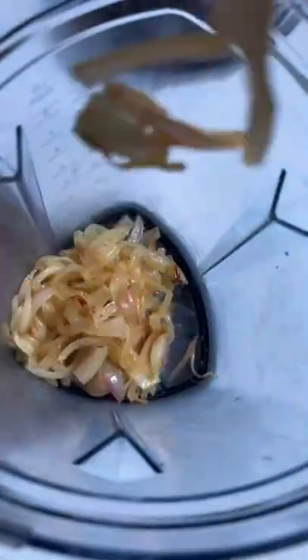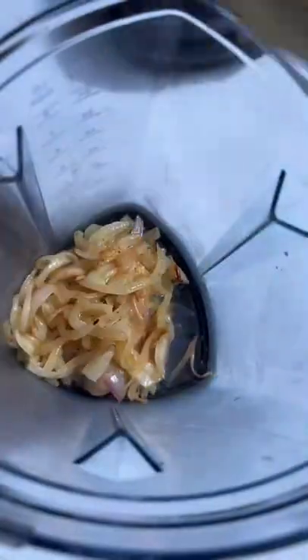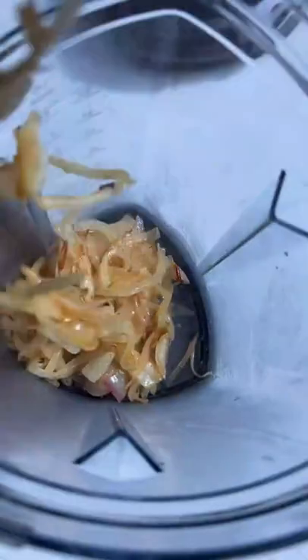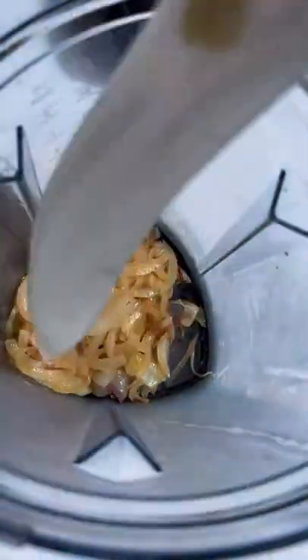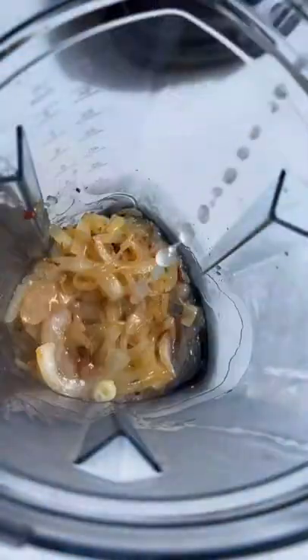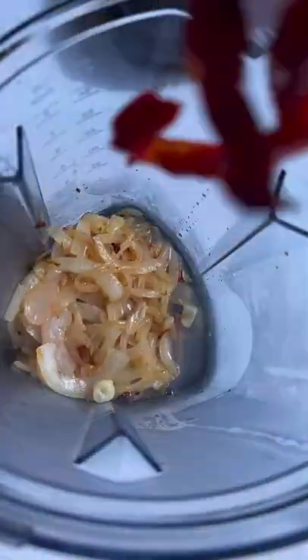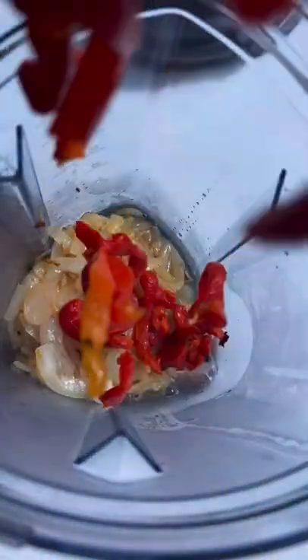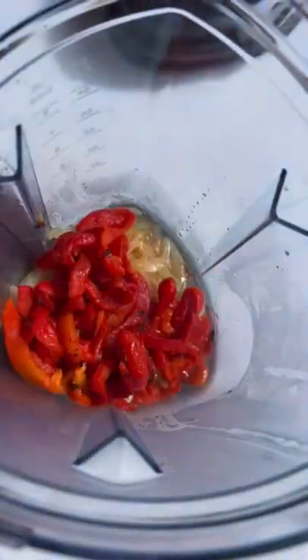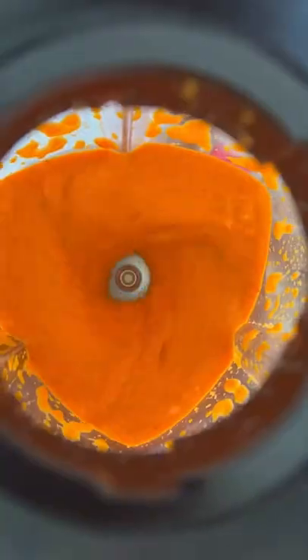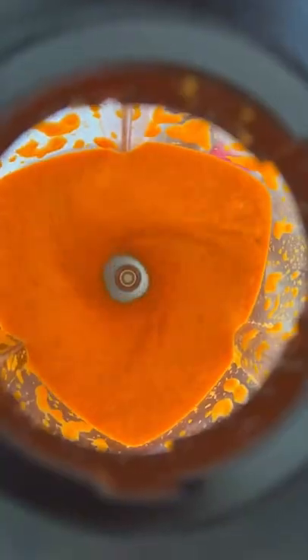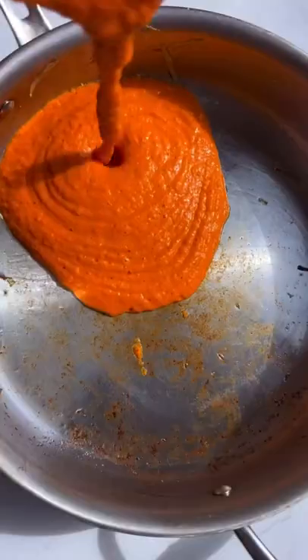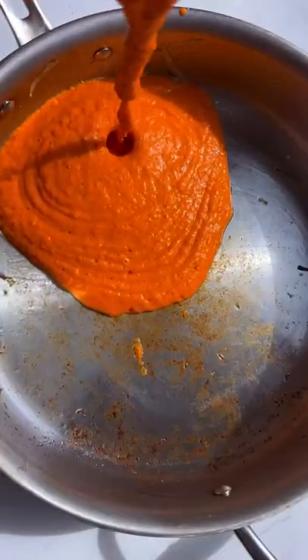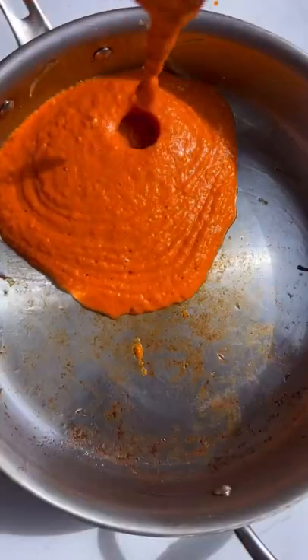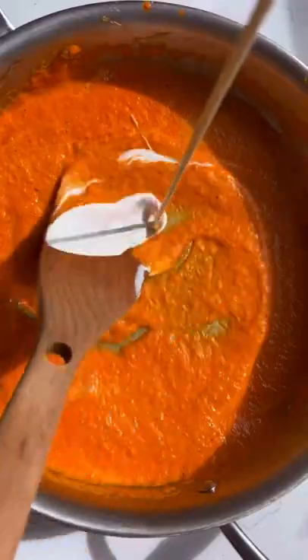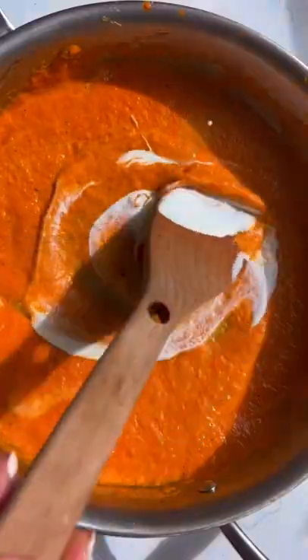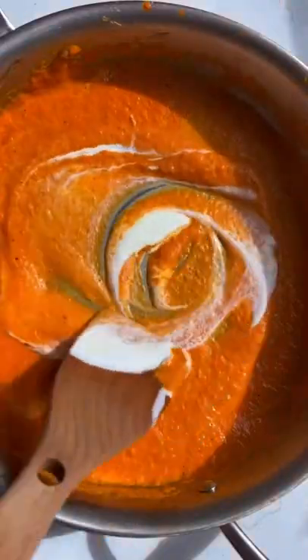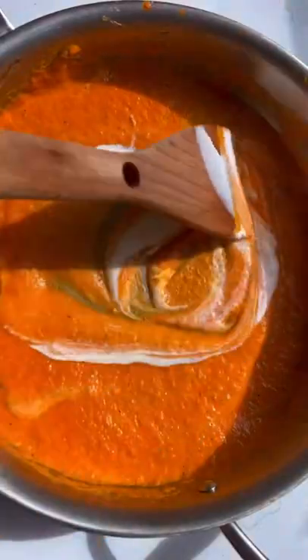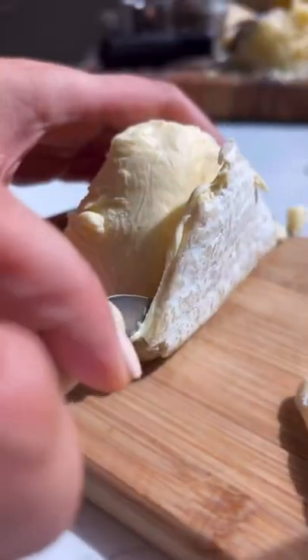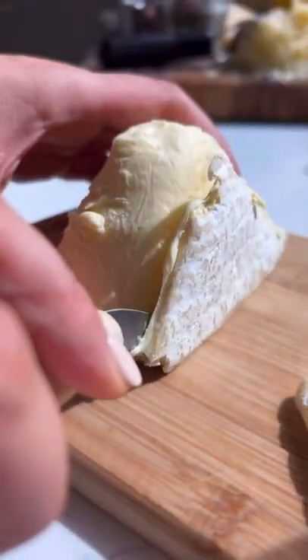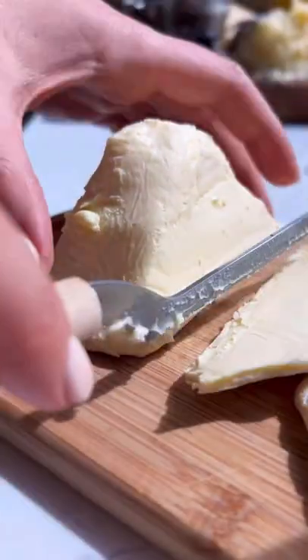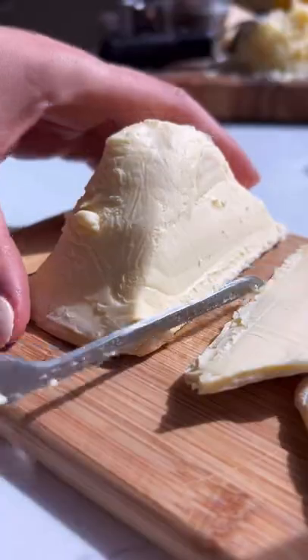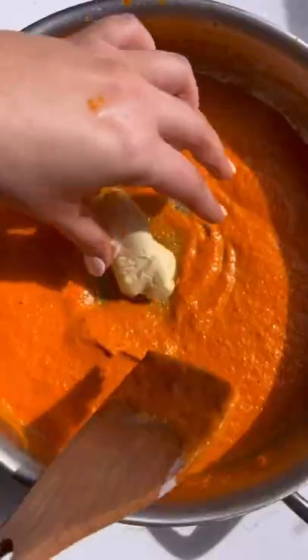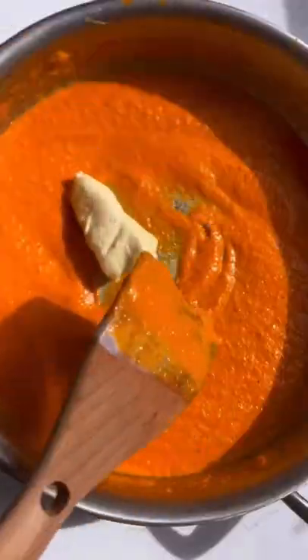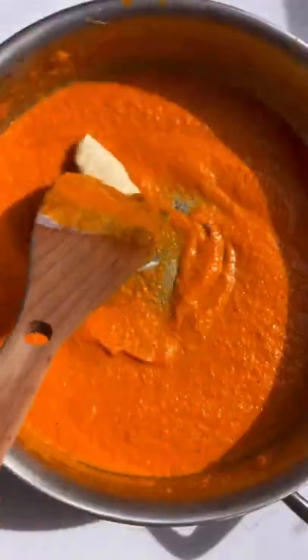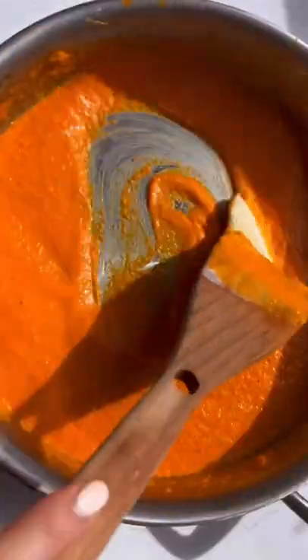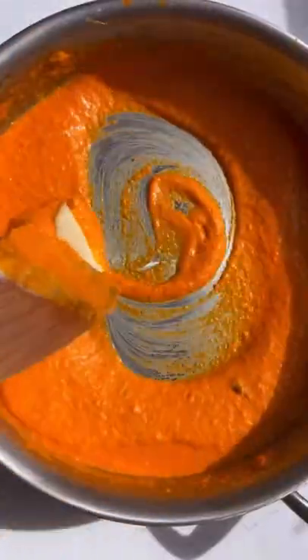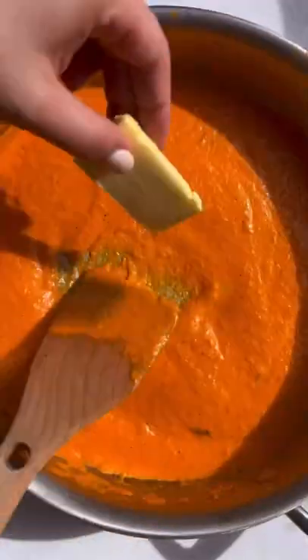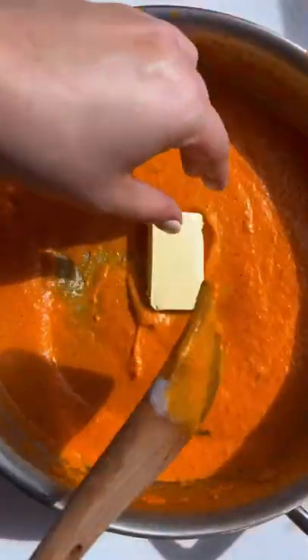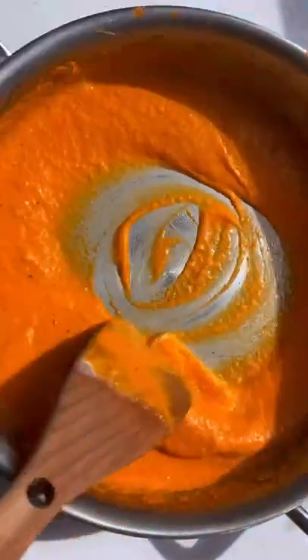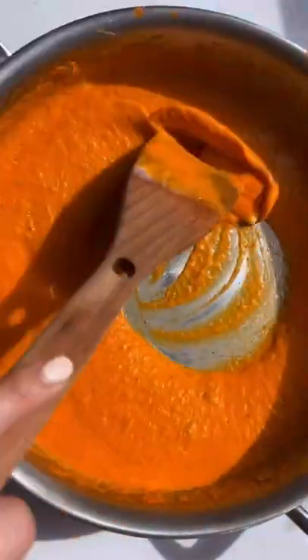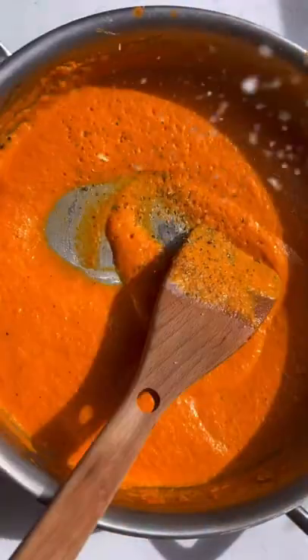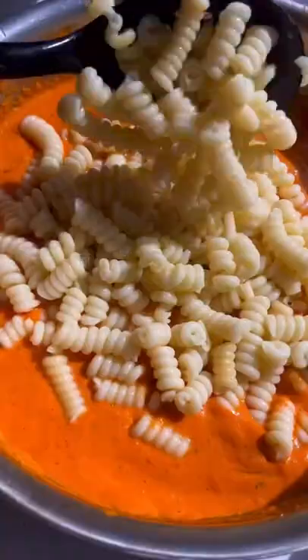Then we're gonna blend the onions, pasta water, and fire roasted peppers. Add that back in the pan with some cream. Then the secret ingredient is brie — I love adding it because it makes it so creamy.